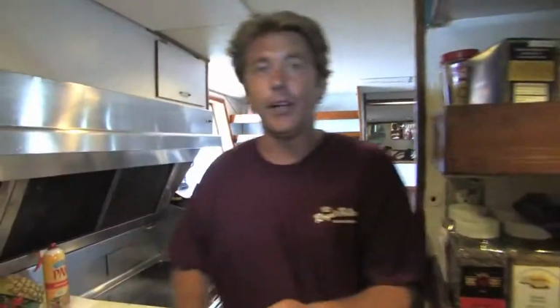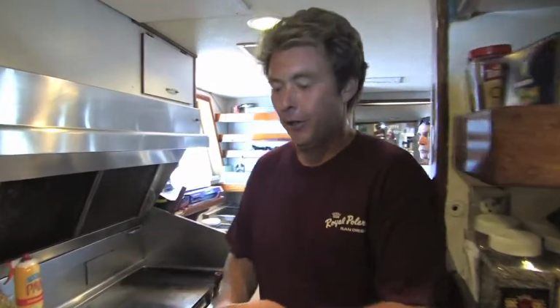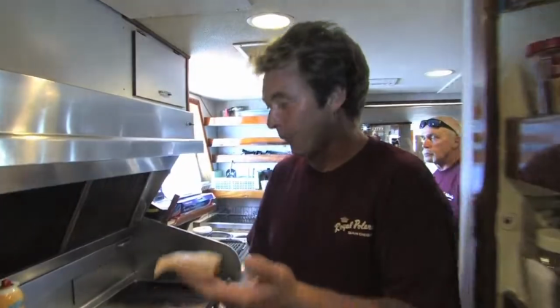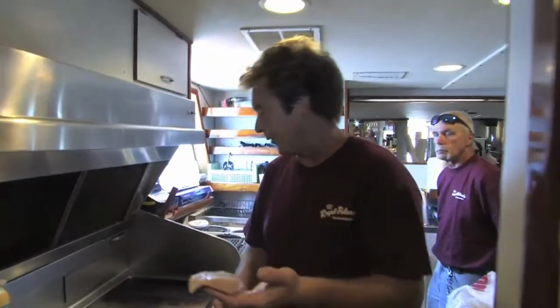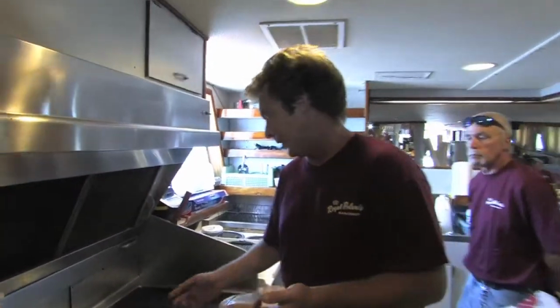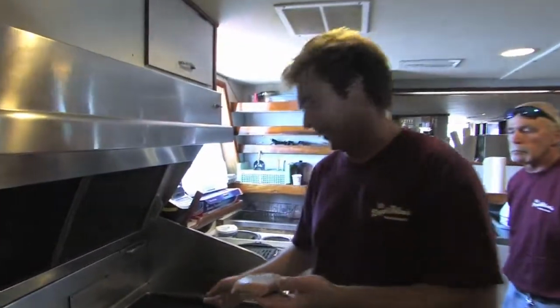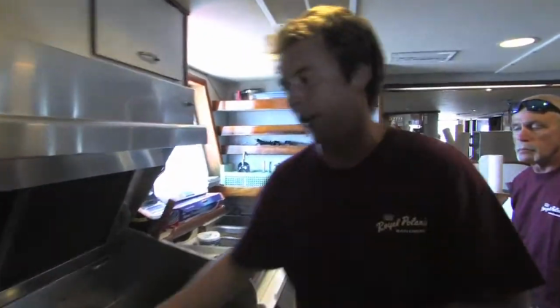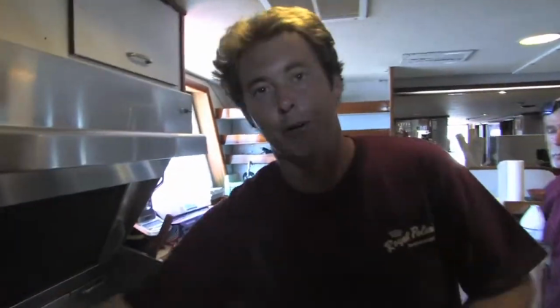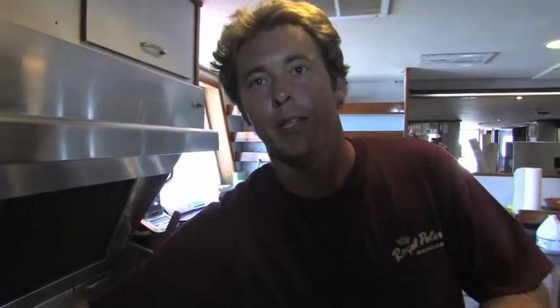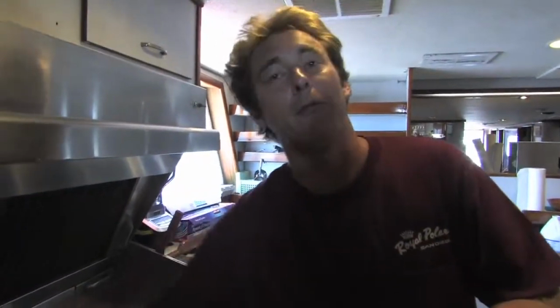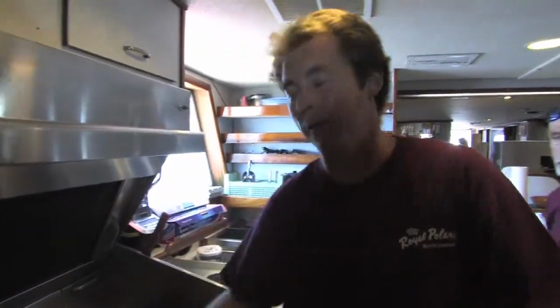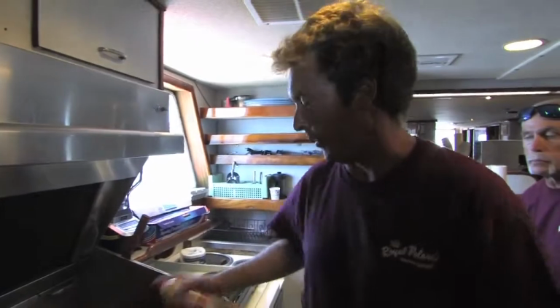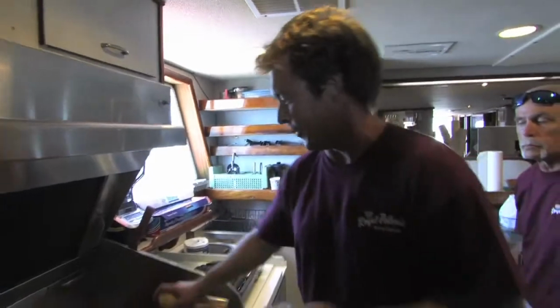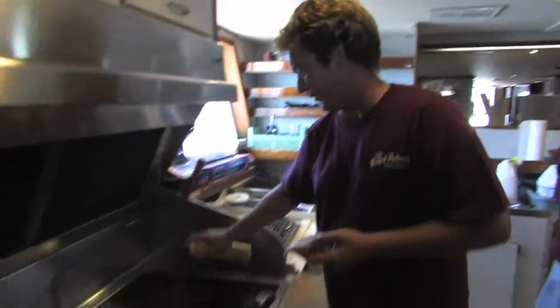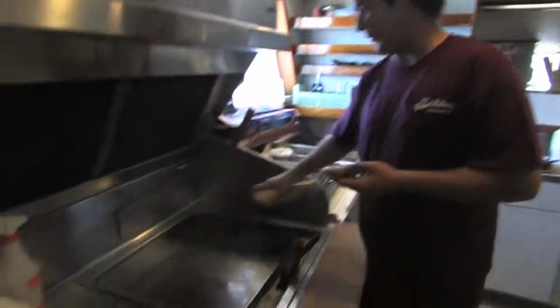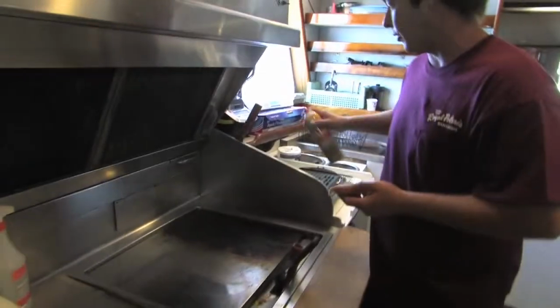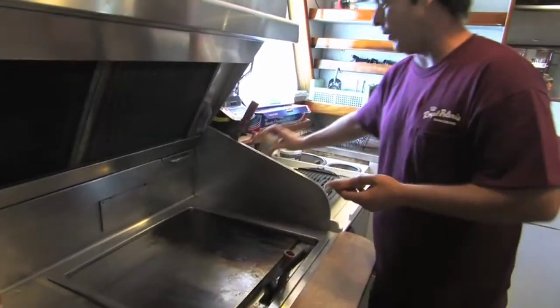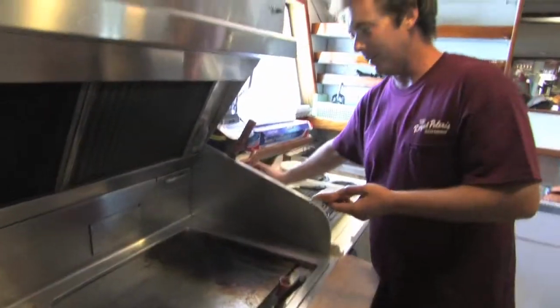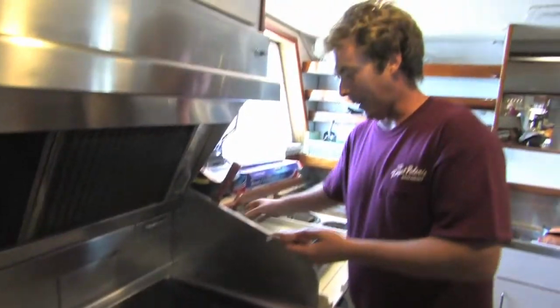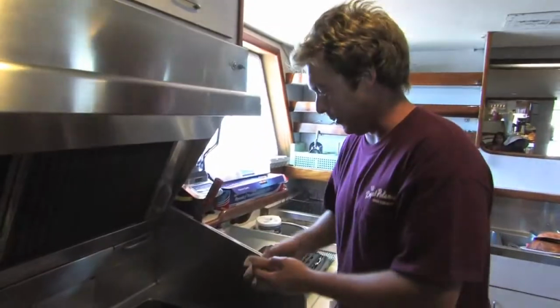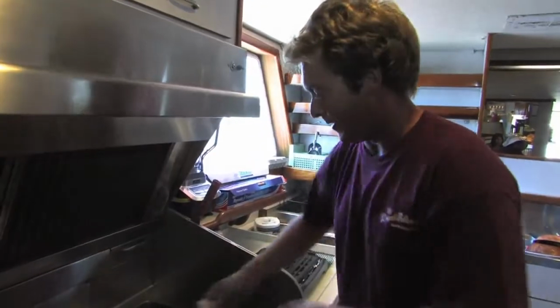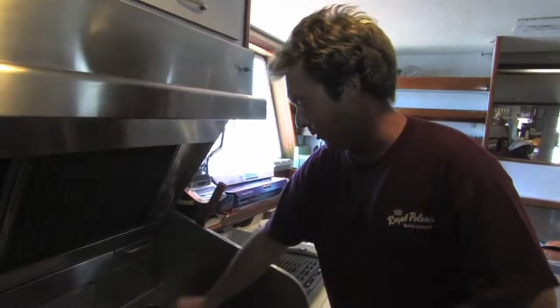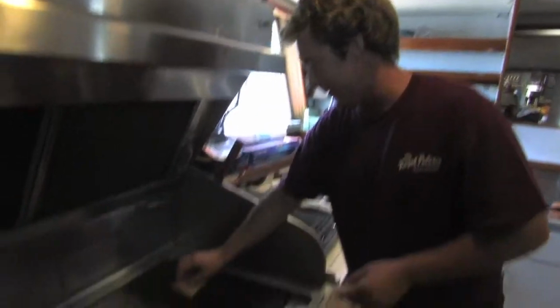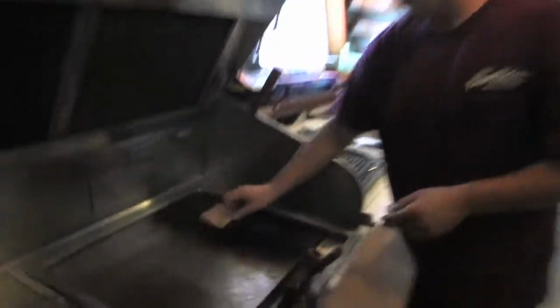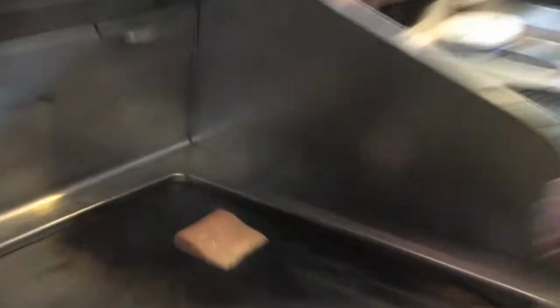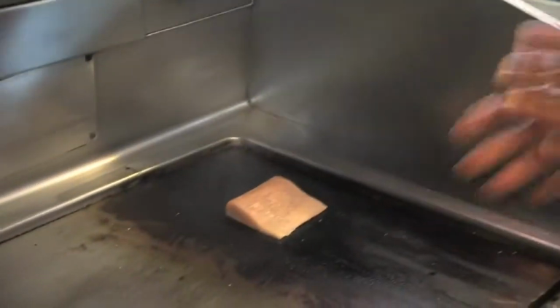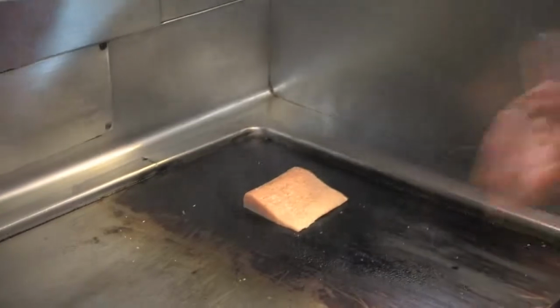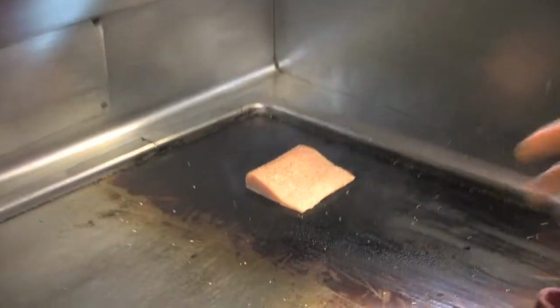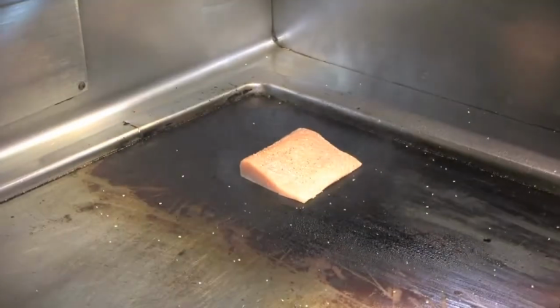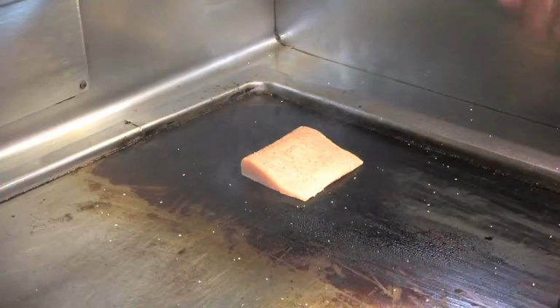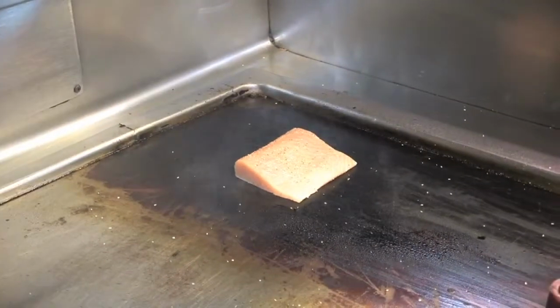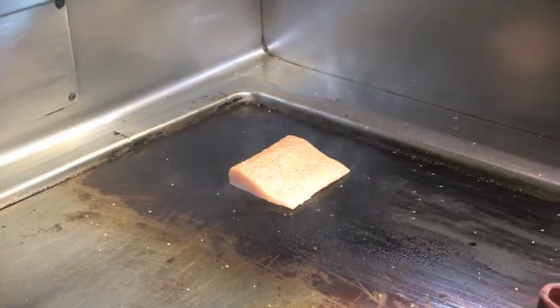We're going to come over to the grill and sear this off. Our grill is at about 450 degrees right now. You can hit it with a little canola oil or a high temperature oil. You're going to sear it off for about a minute a side.